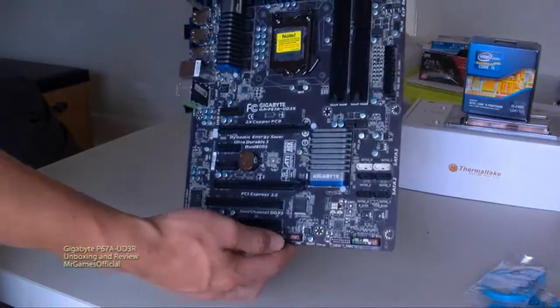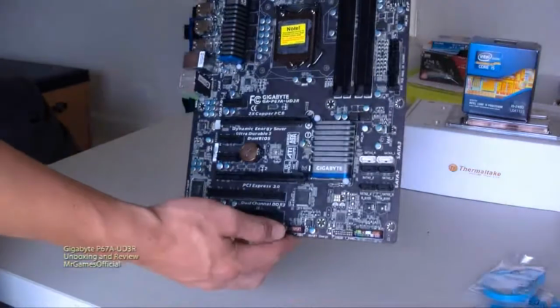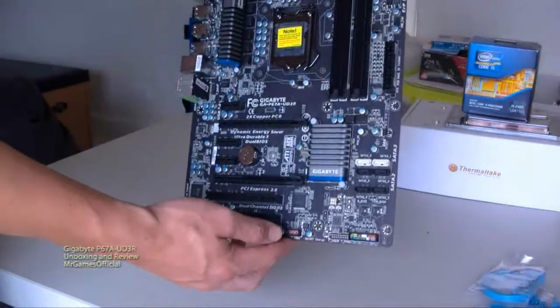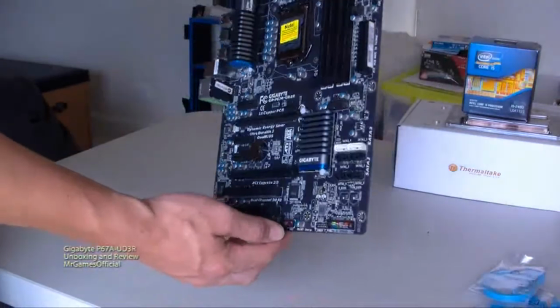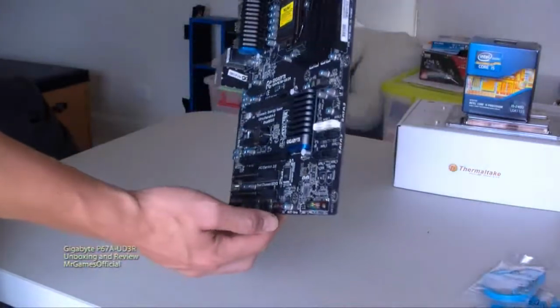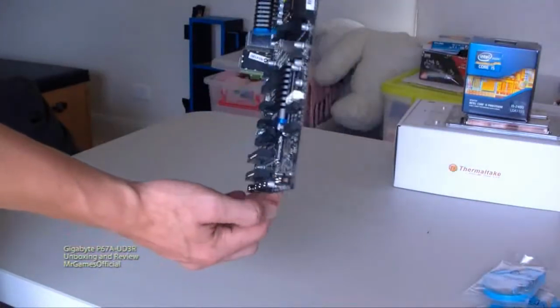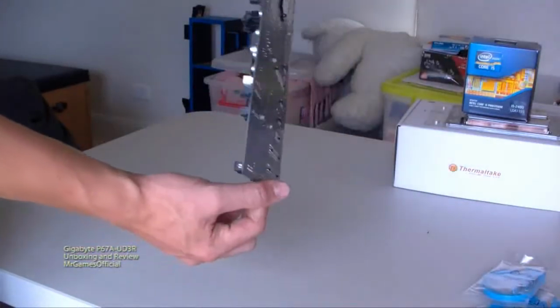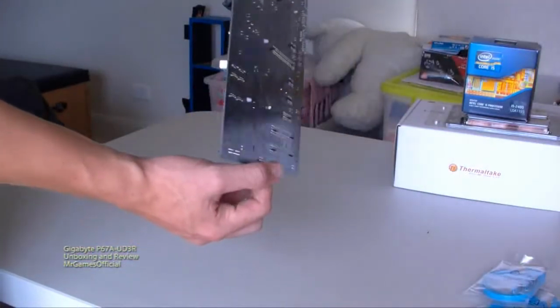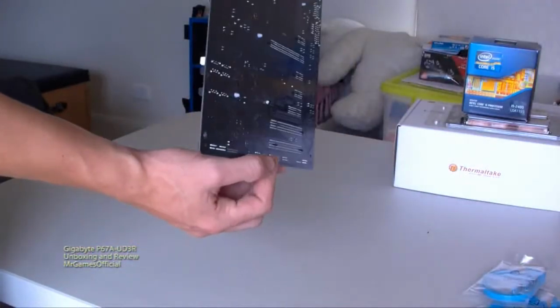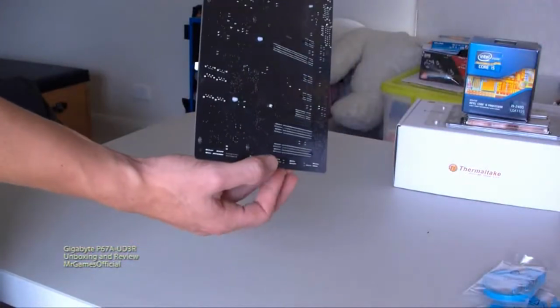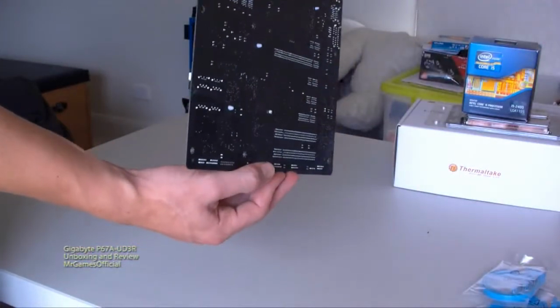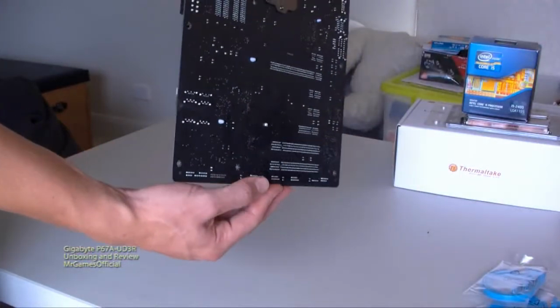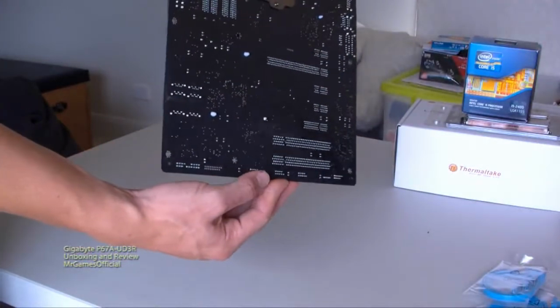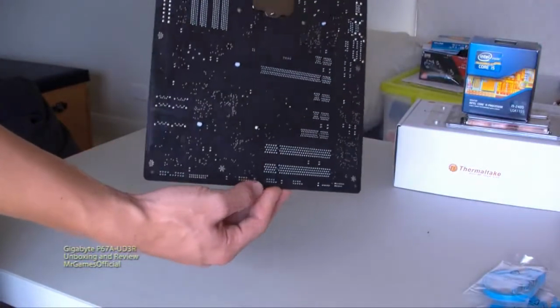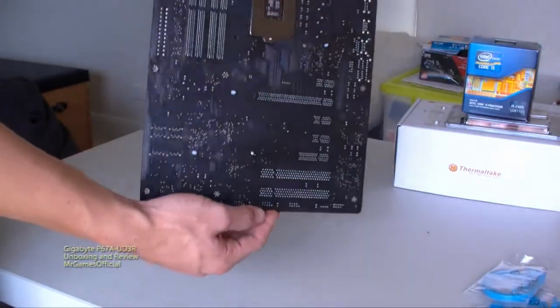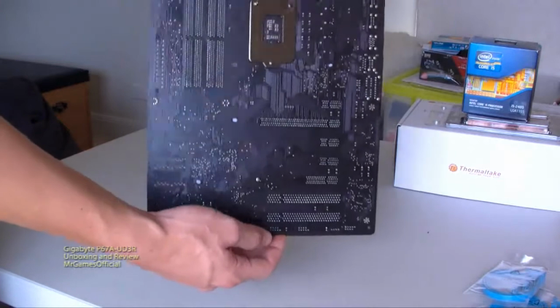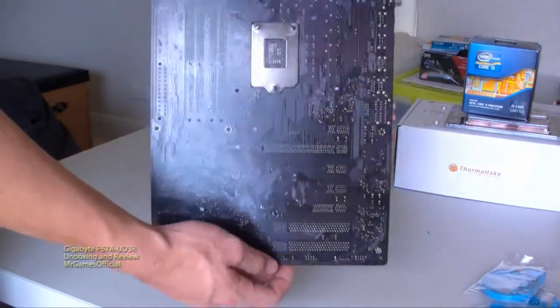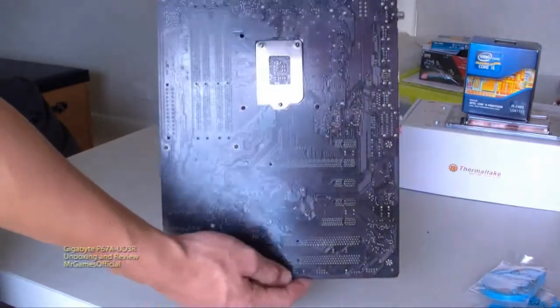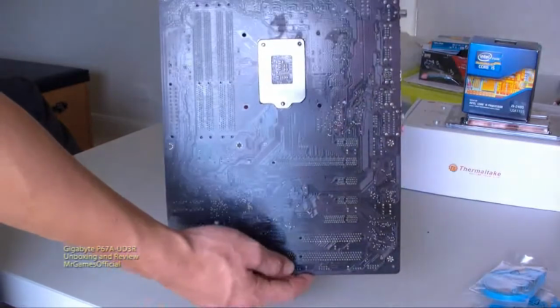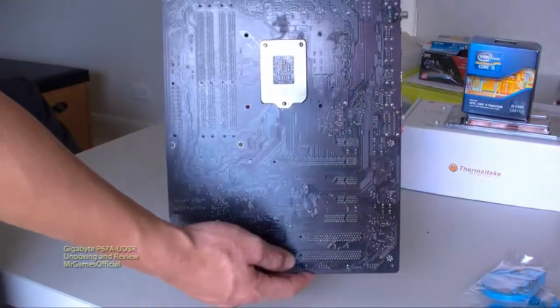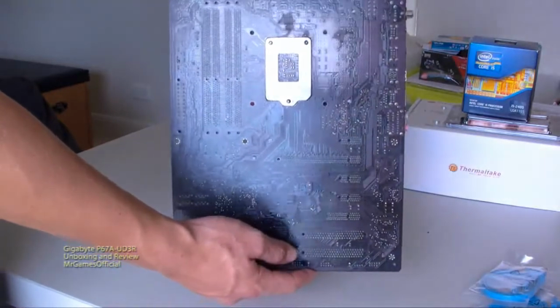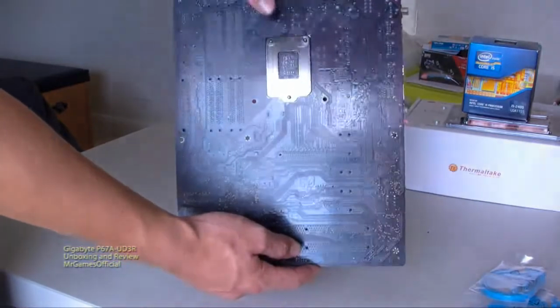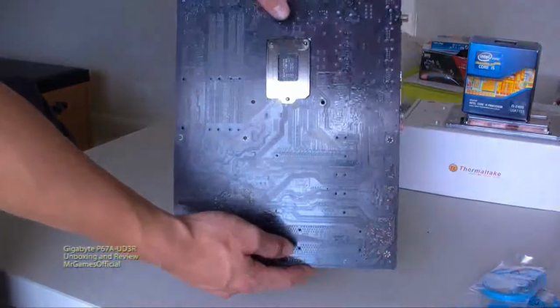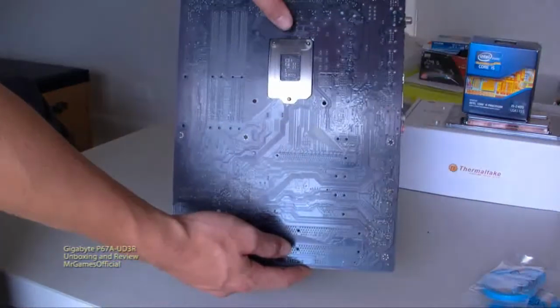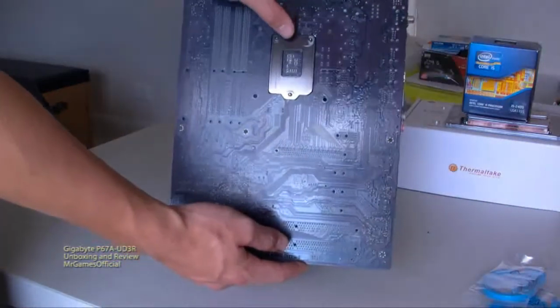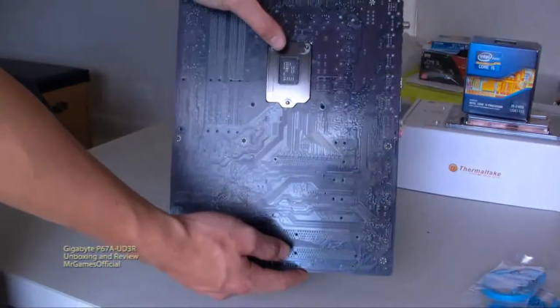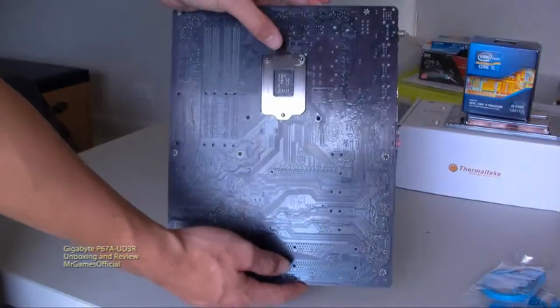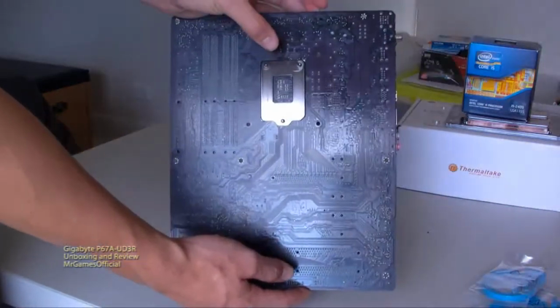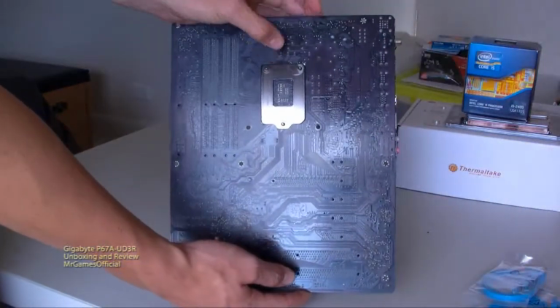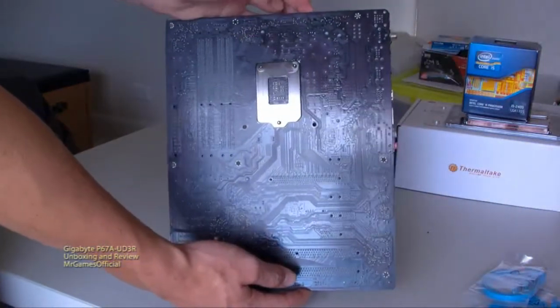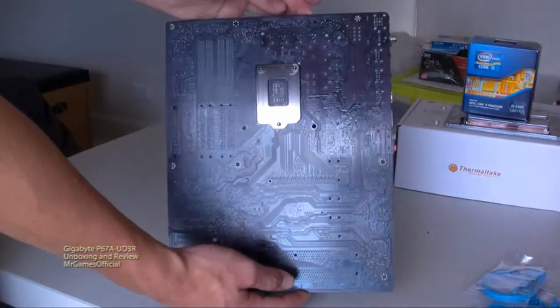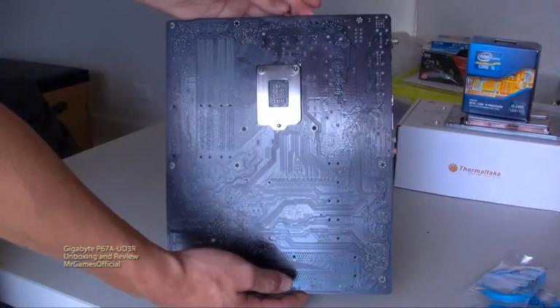It'll suit the darker cases a little bit better. And here we've got our CPU retention plate.